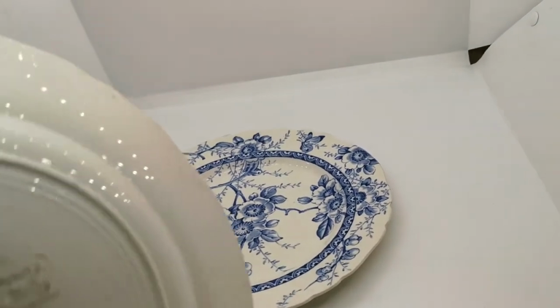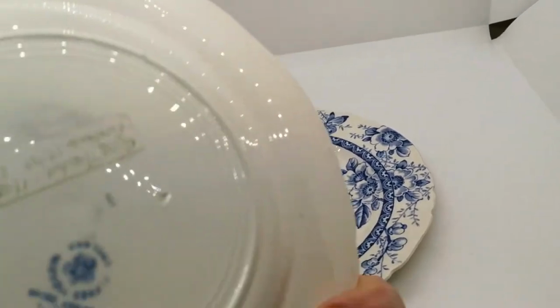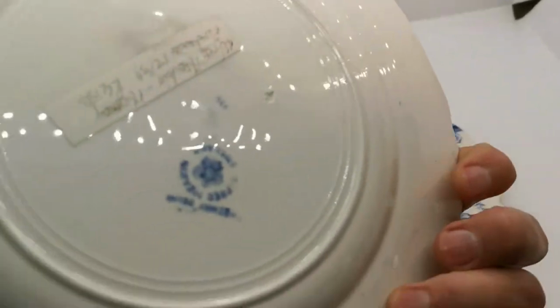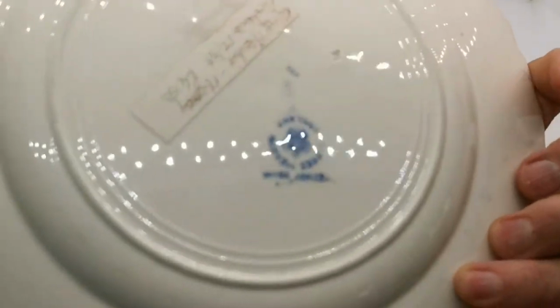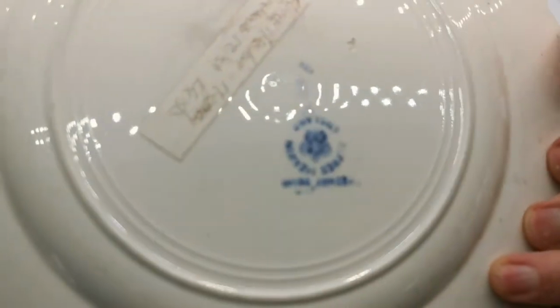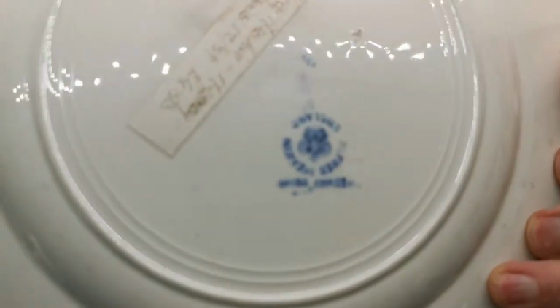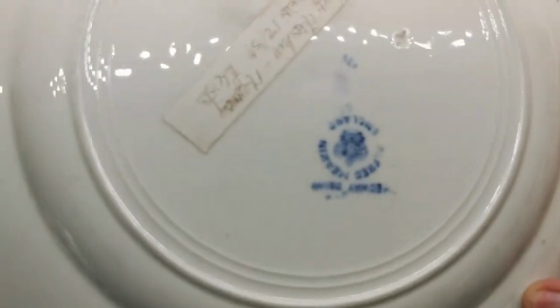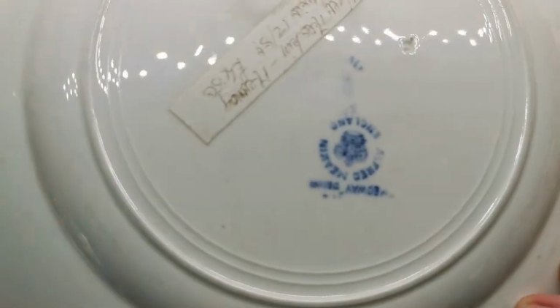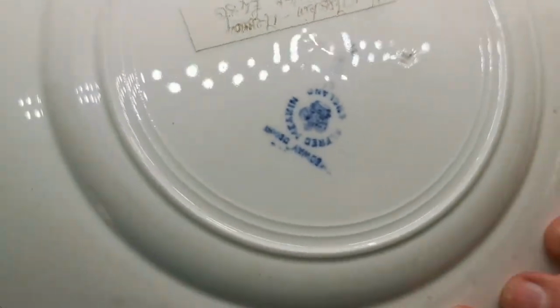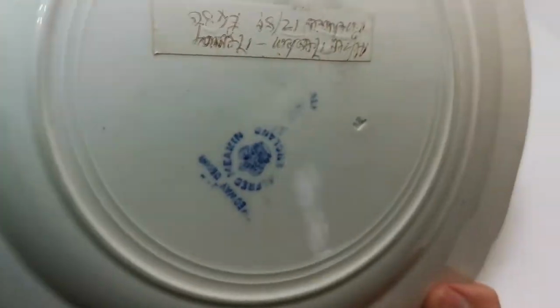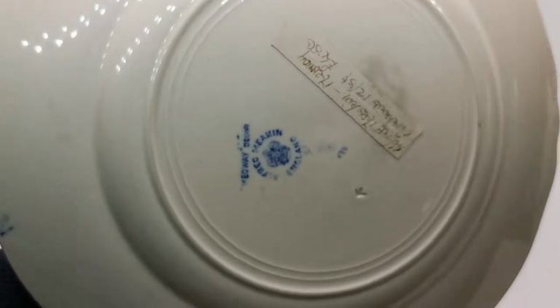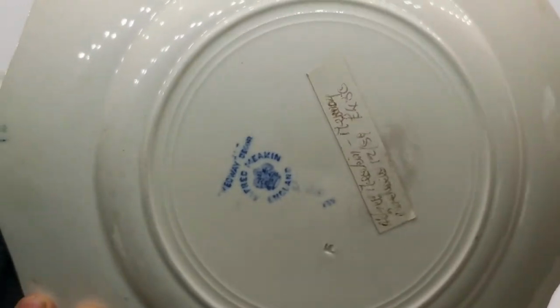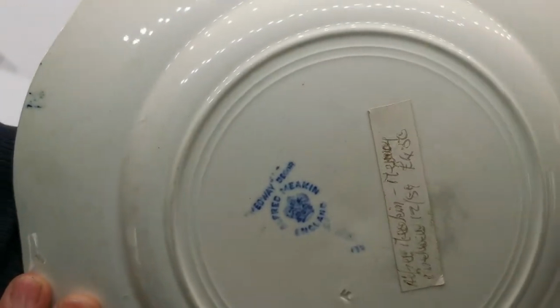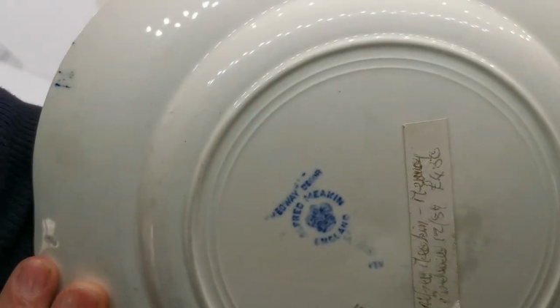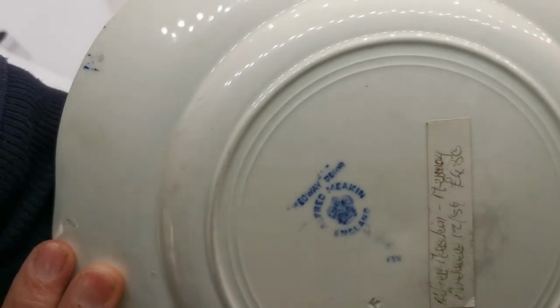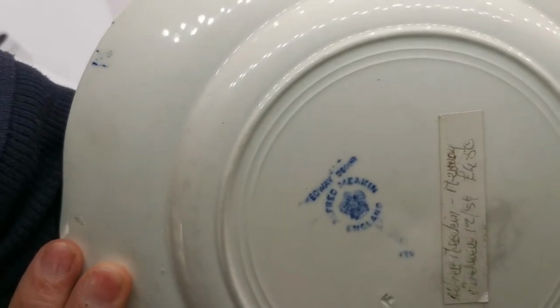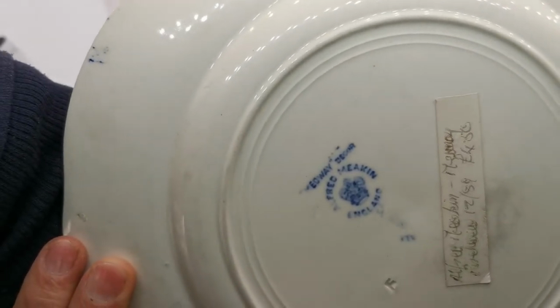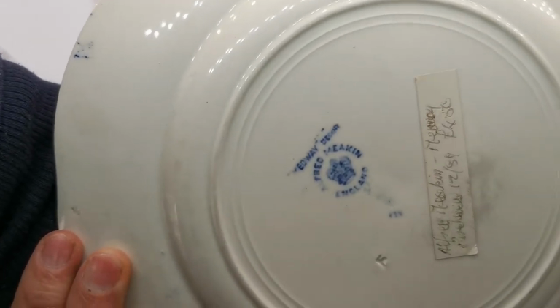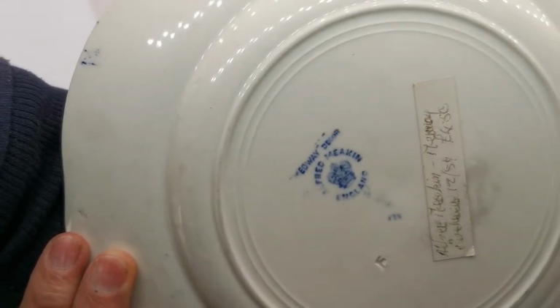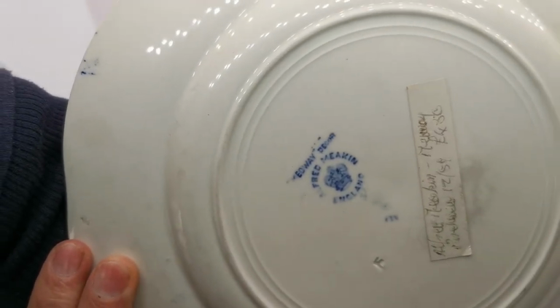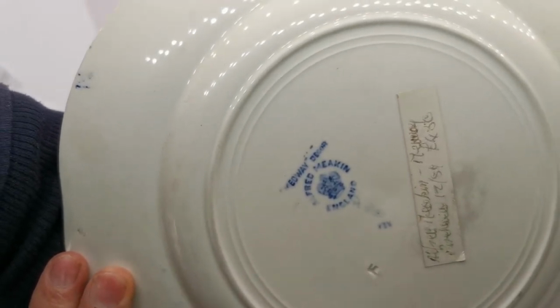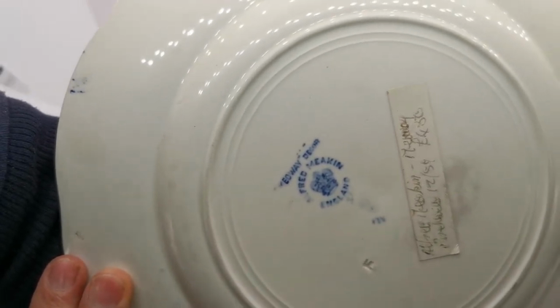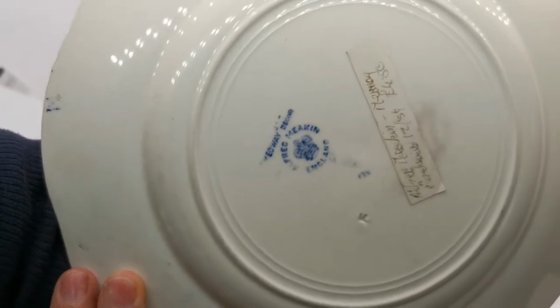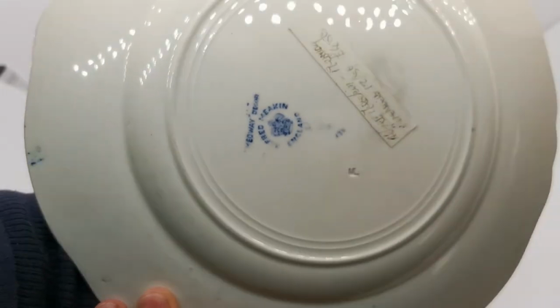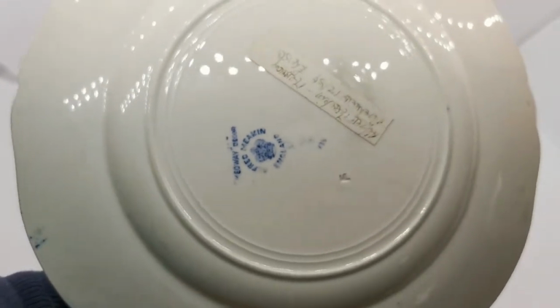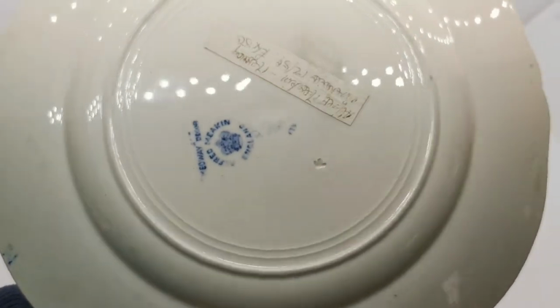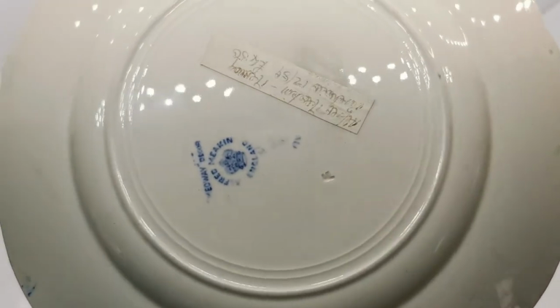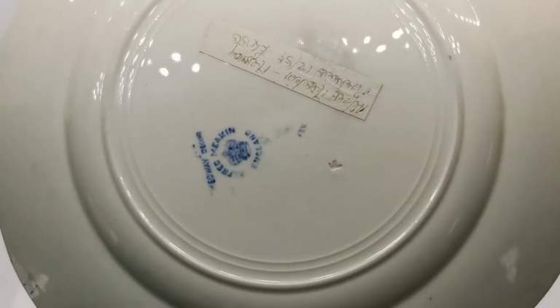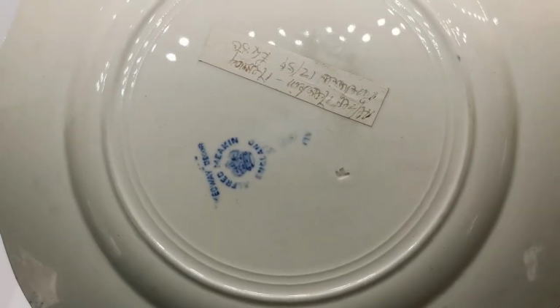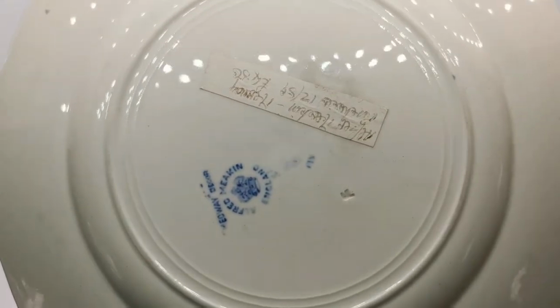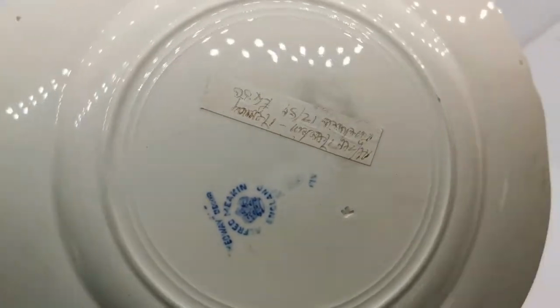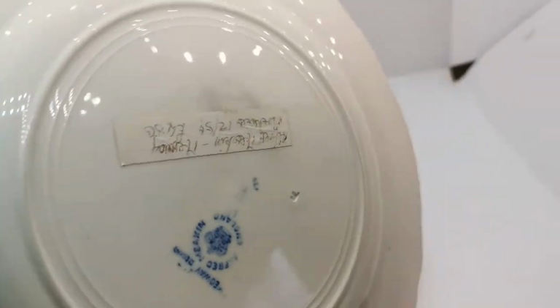If I just transfer the plate over, you can see the Alfred Meakin crown china marks with the Medway decoration stamps and some factory impress marks.